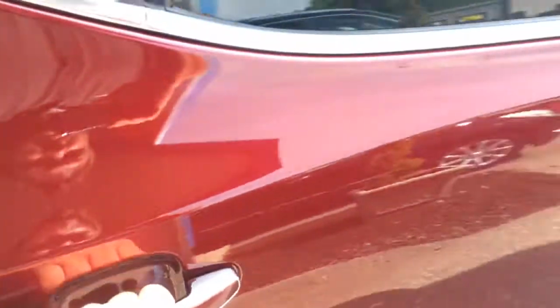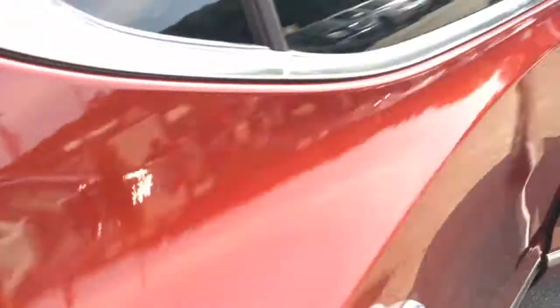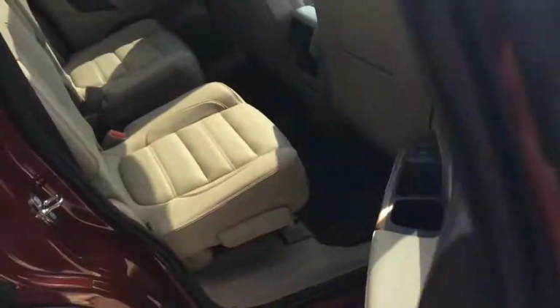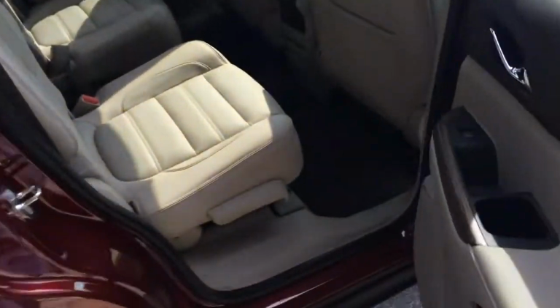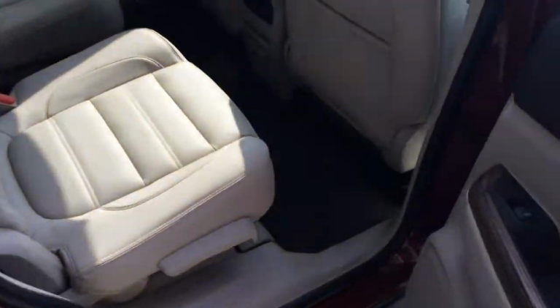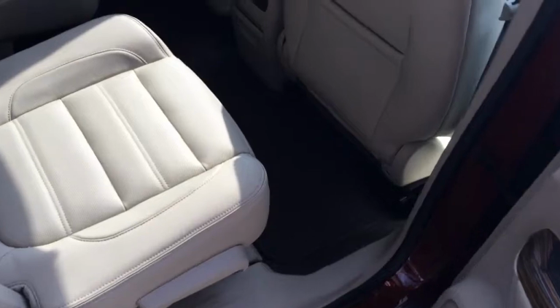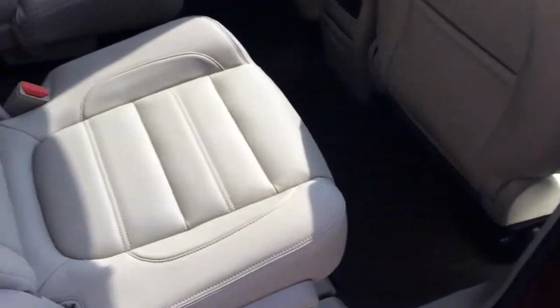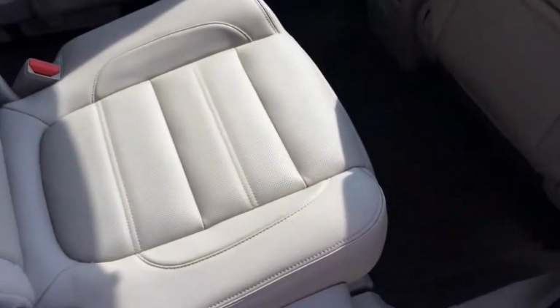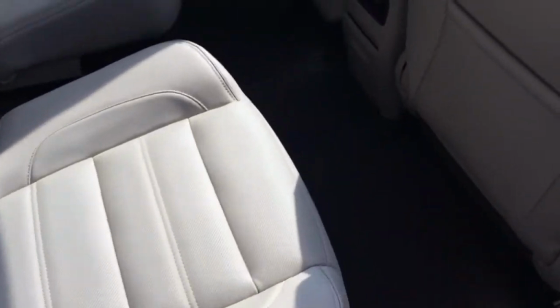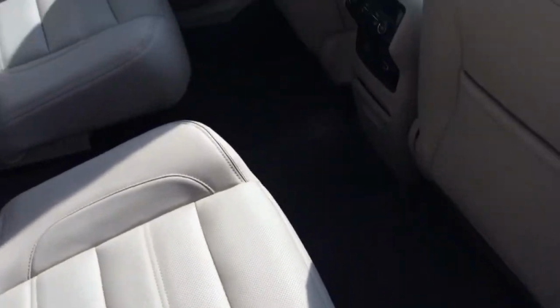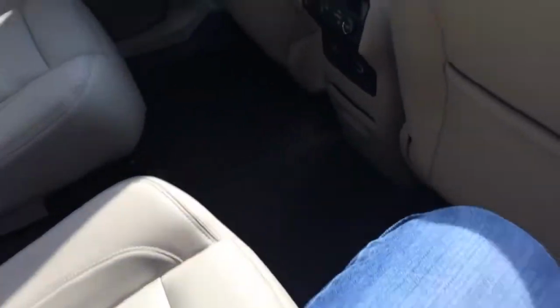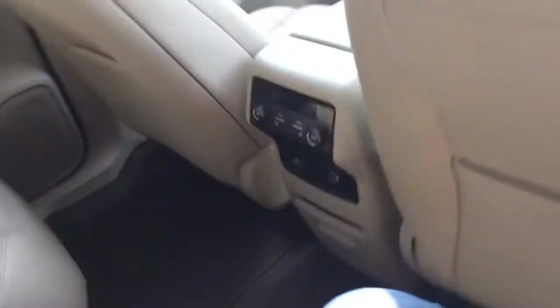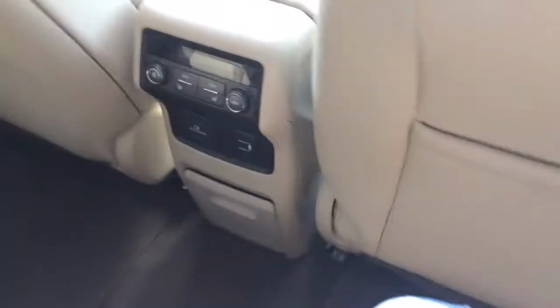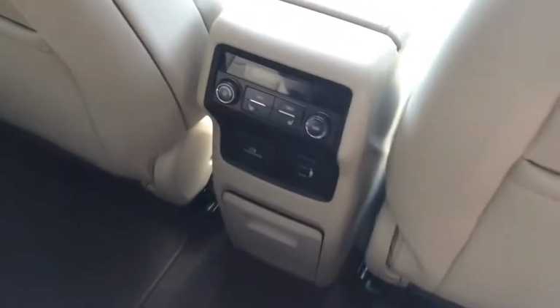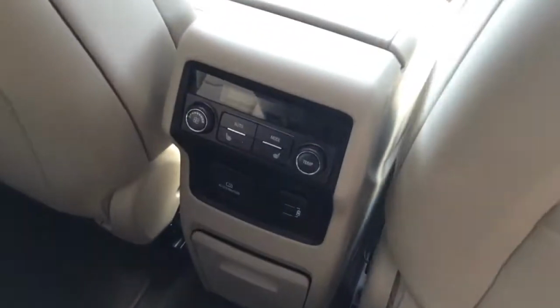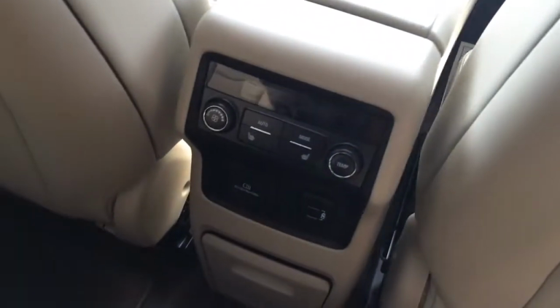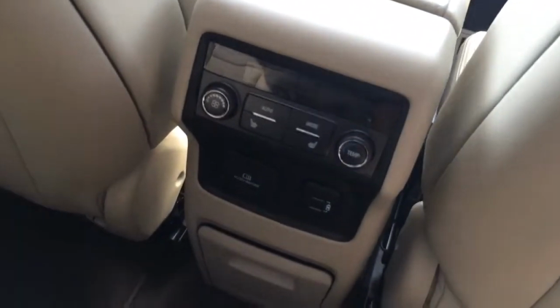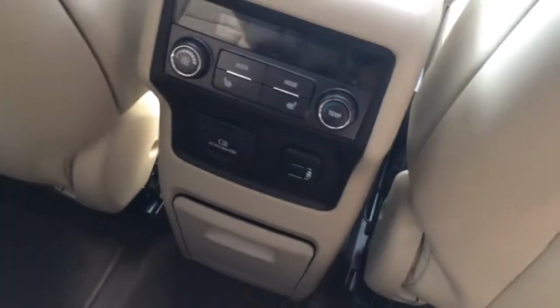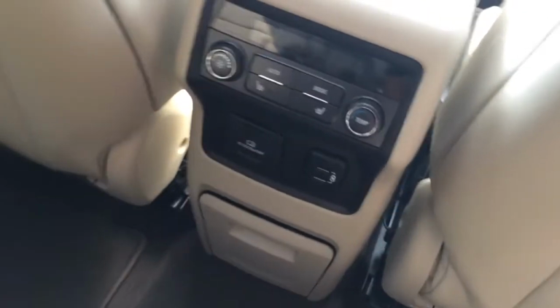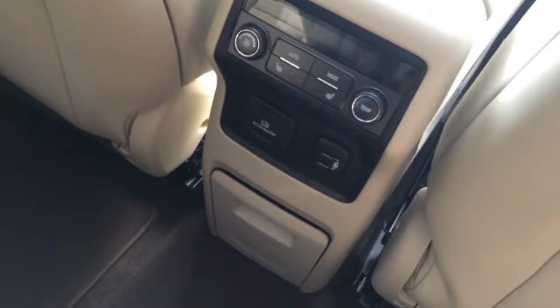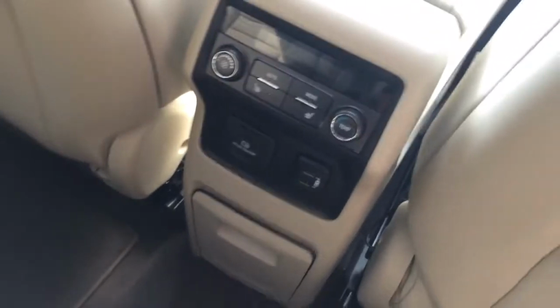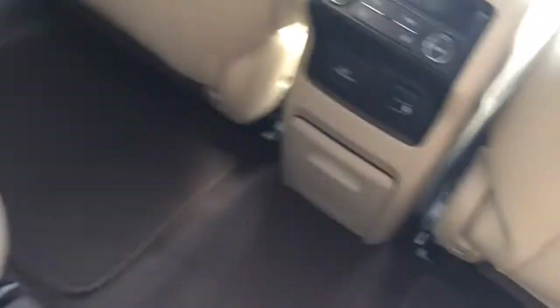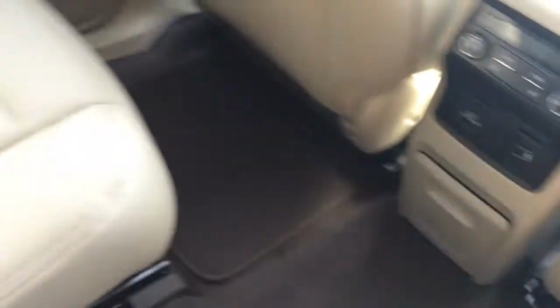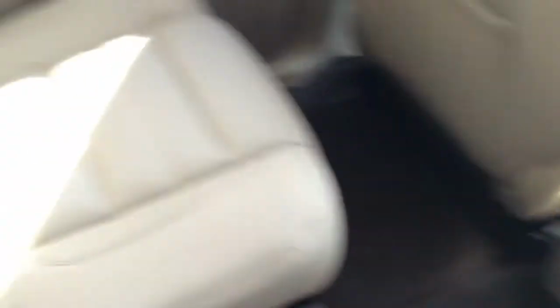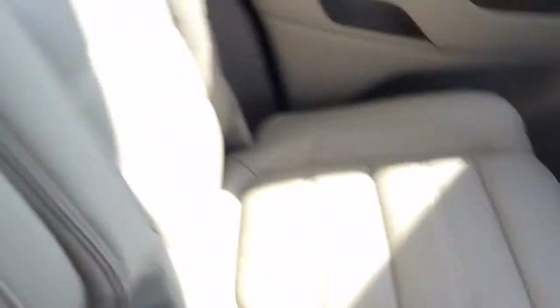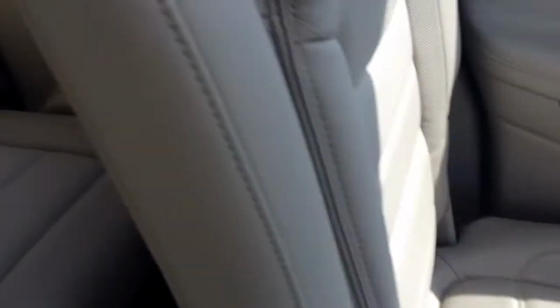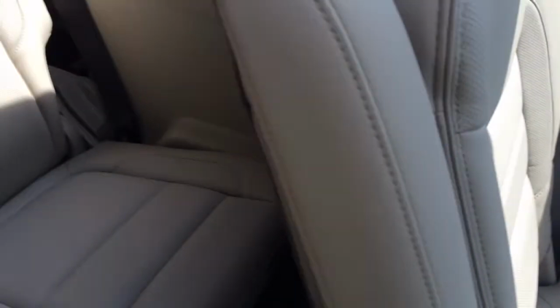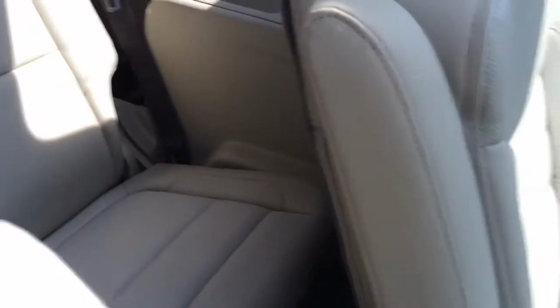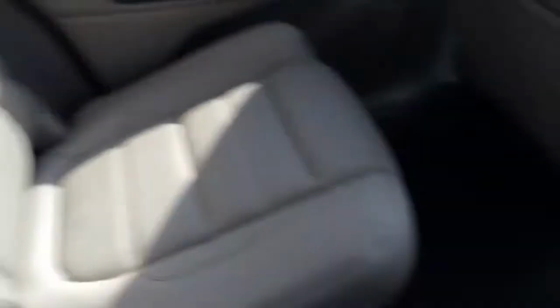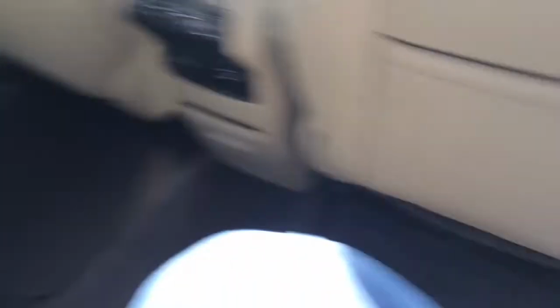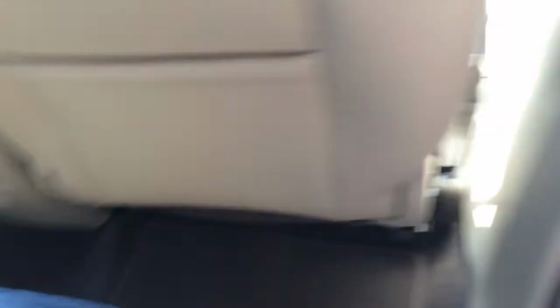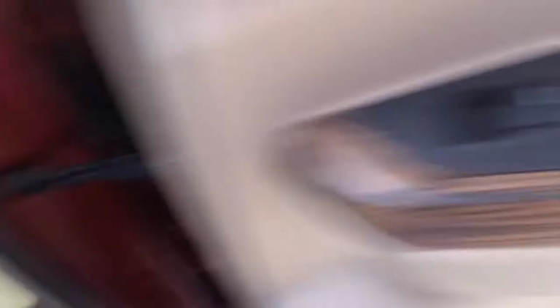Show you the back. Plenty of room back here, climate control for the back. The second row is heated also. That perforated leather looks great.